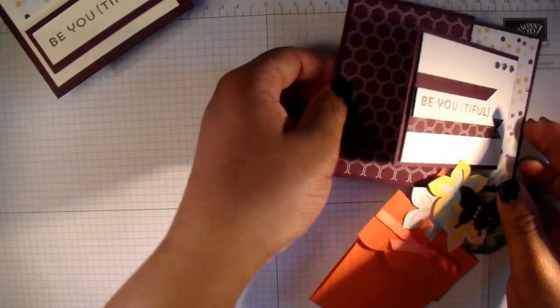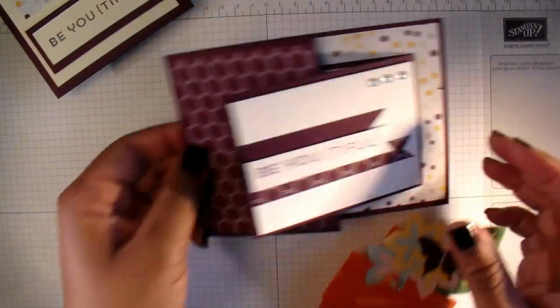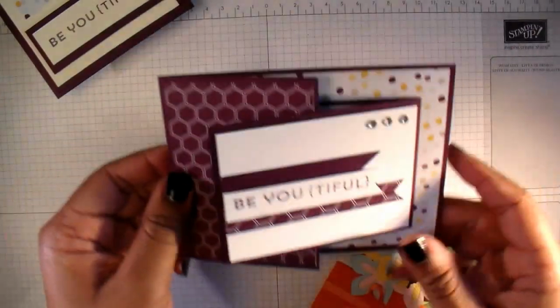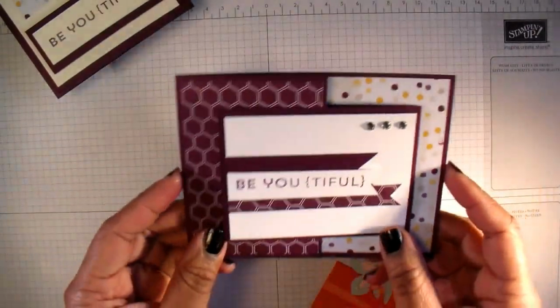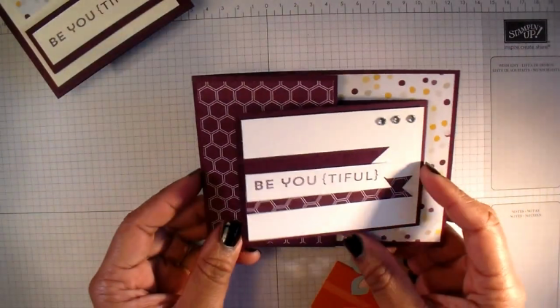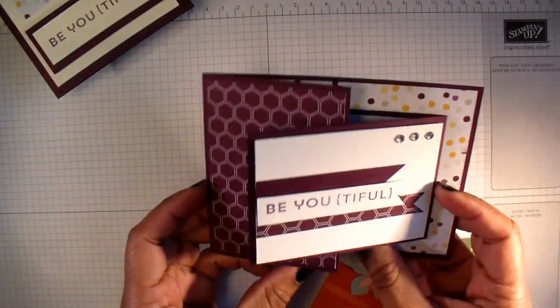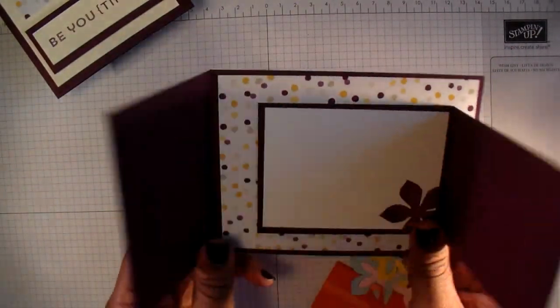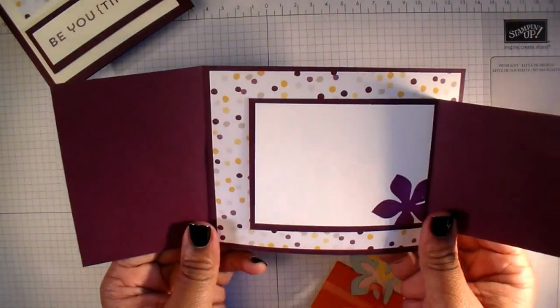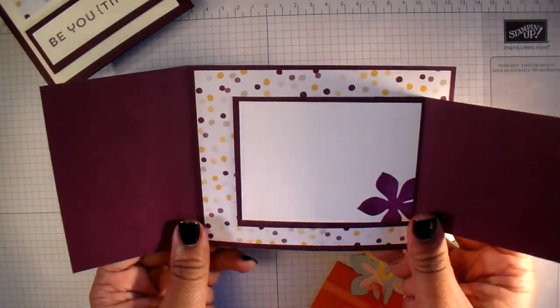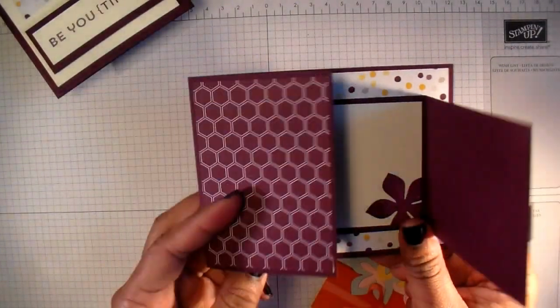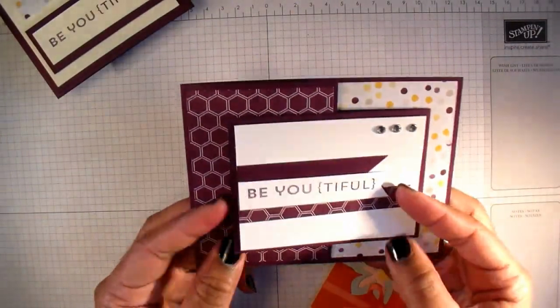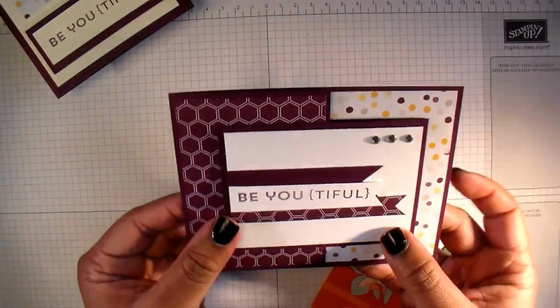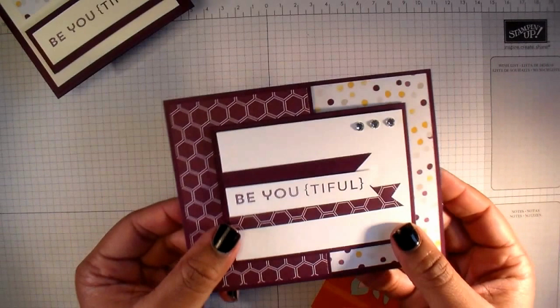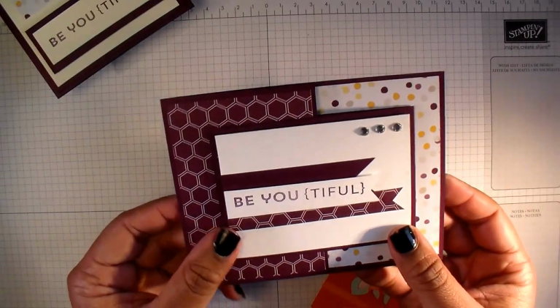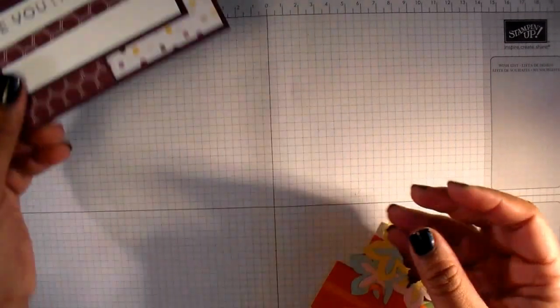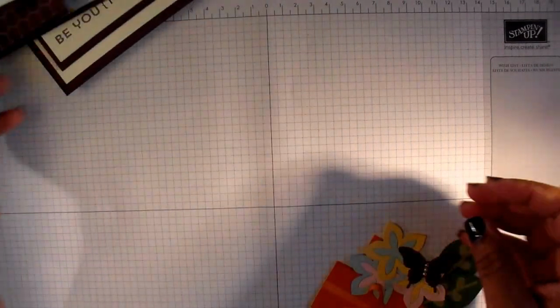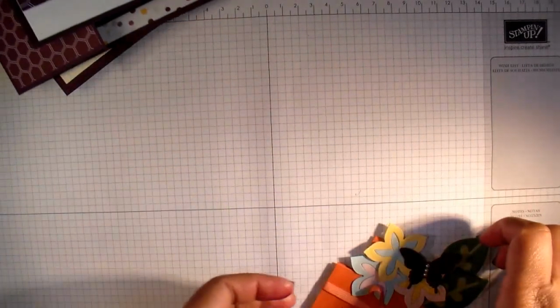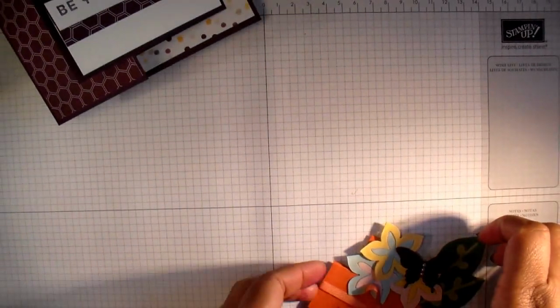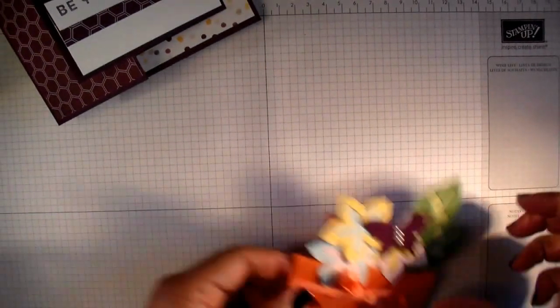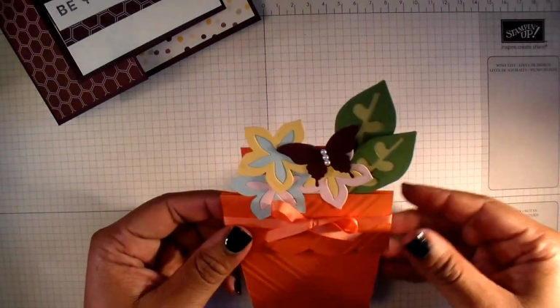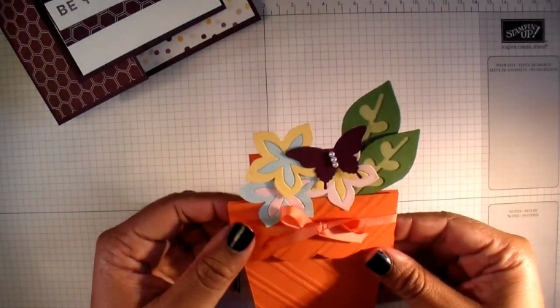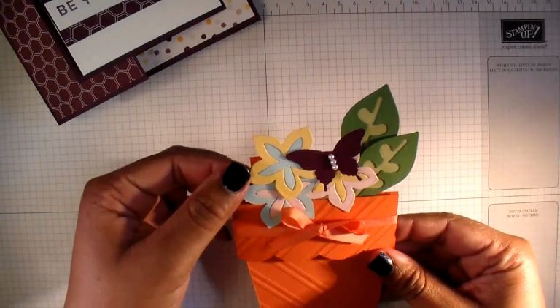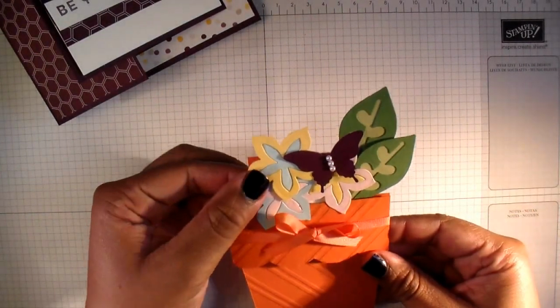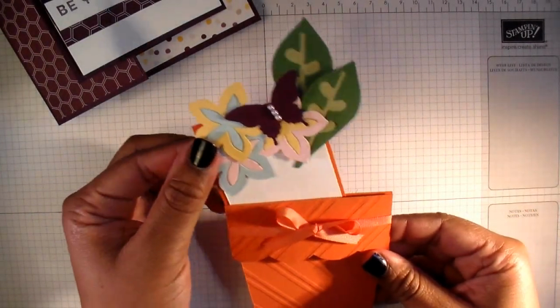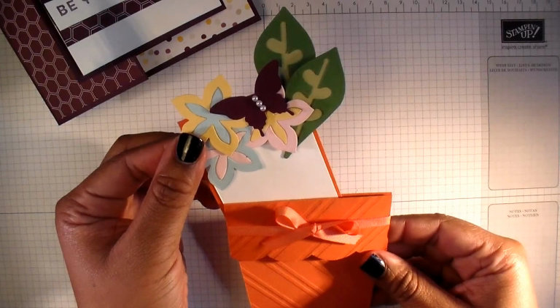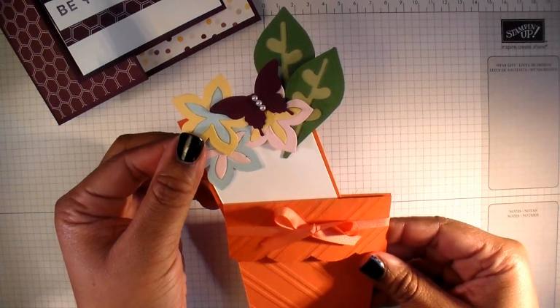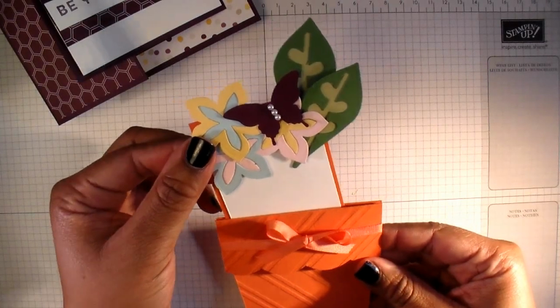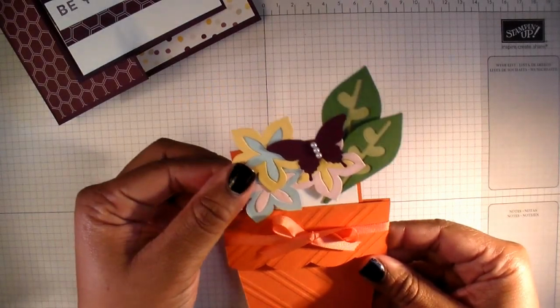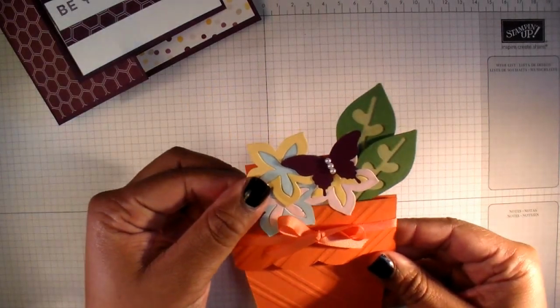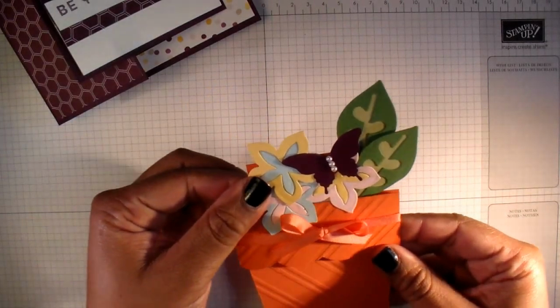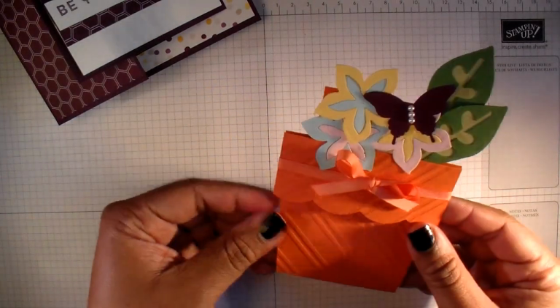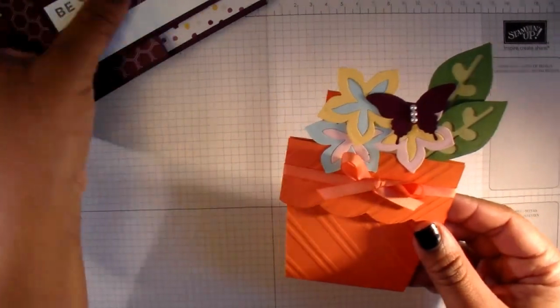This is a Joyfold card, just a different type of card that you can make, and then this one is a little flower pot card that you can make.